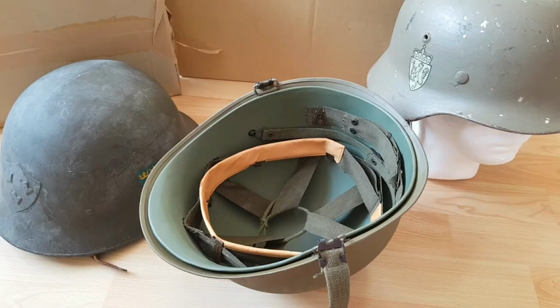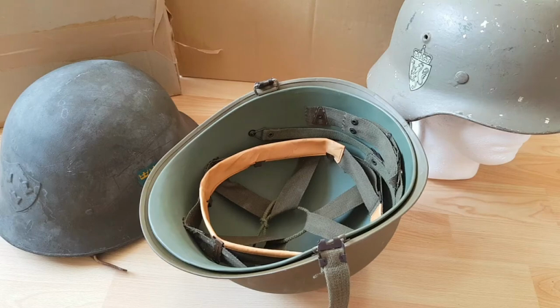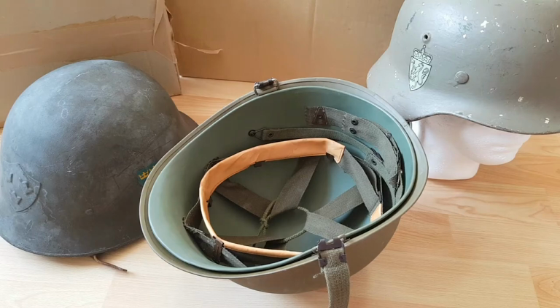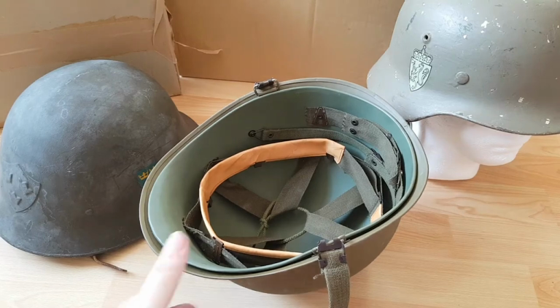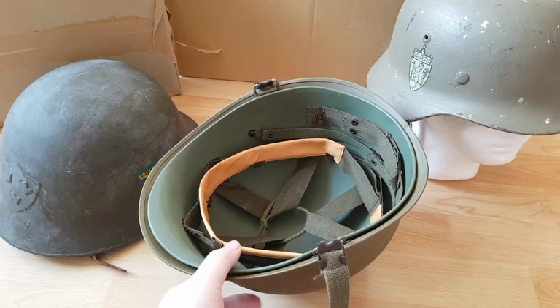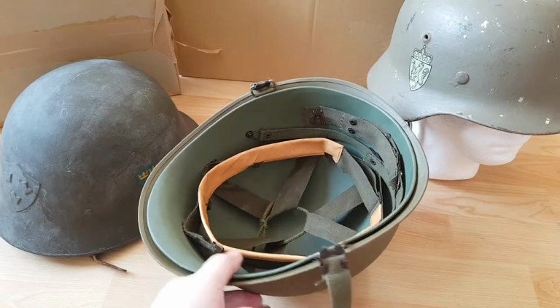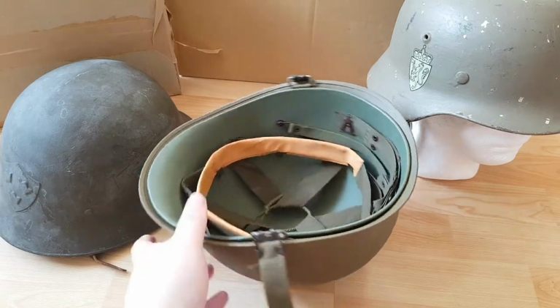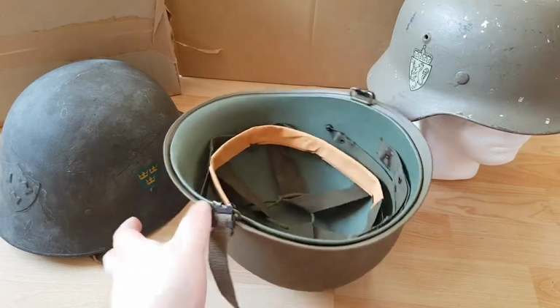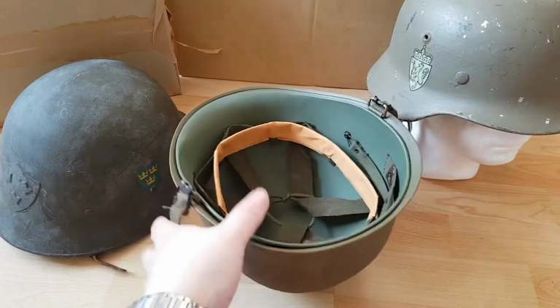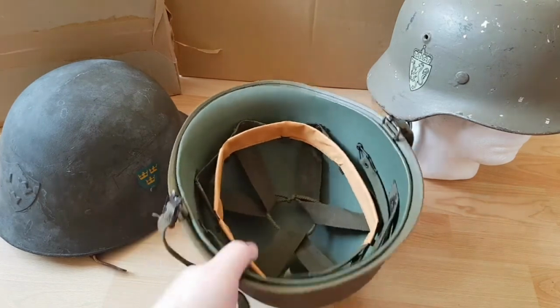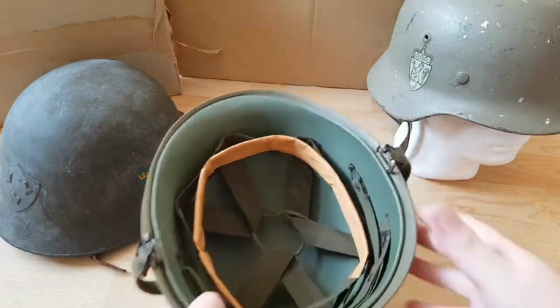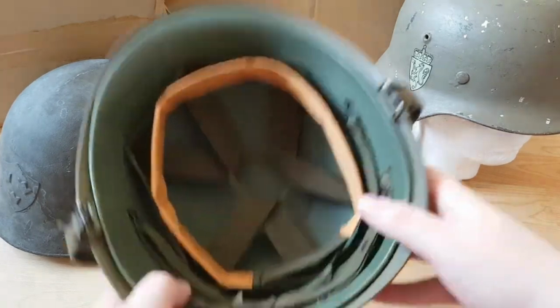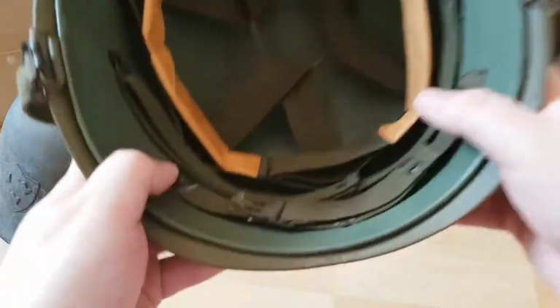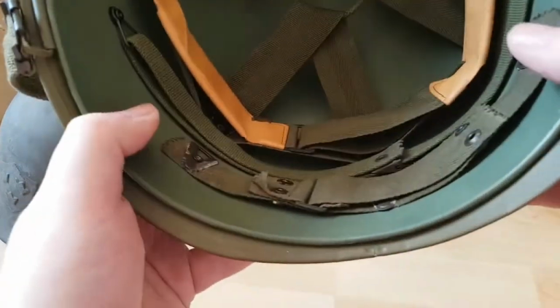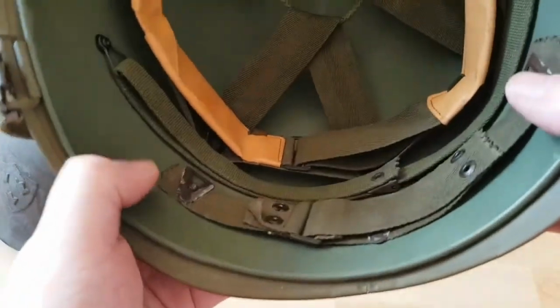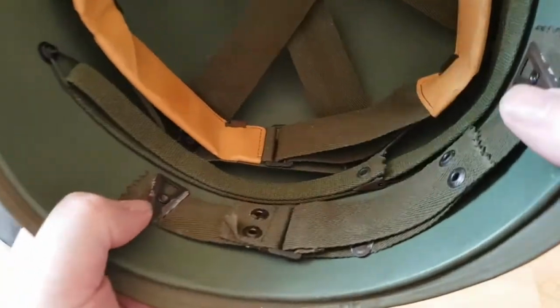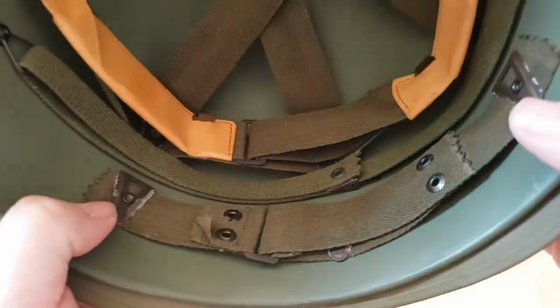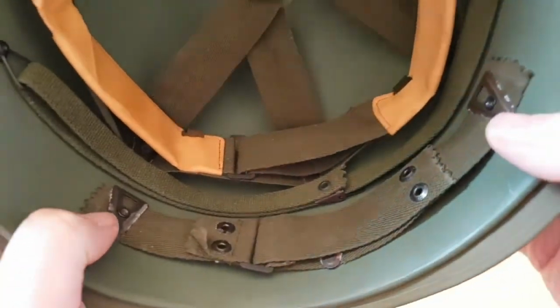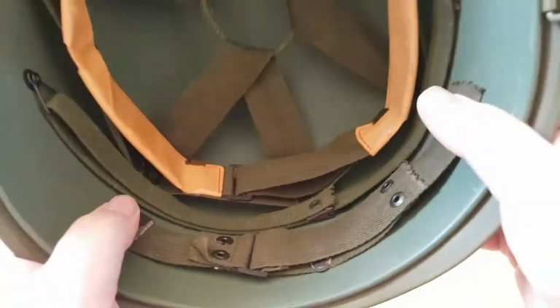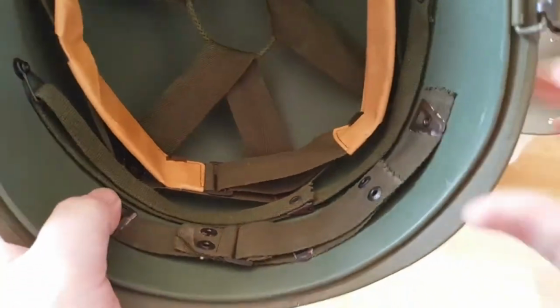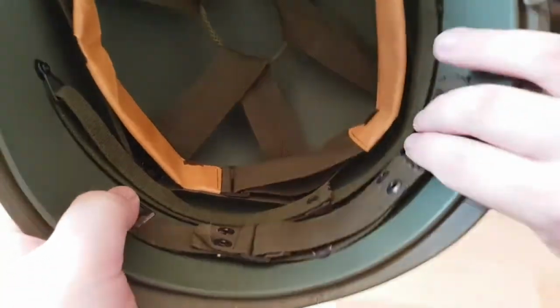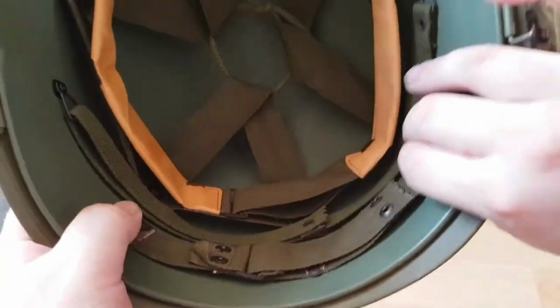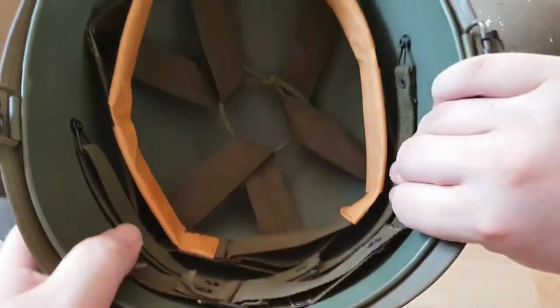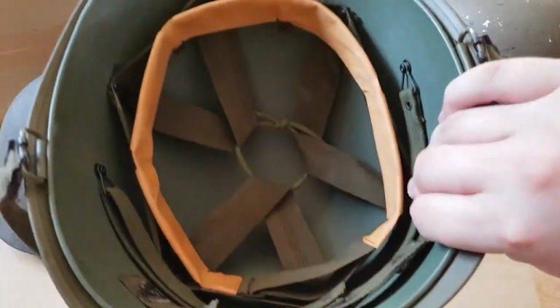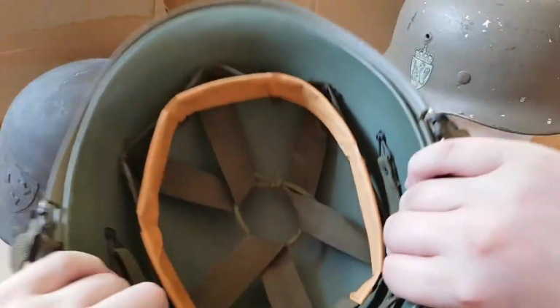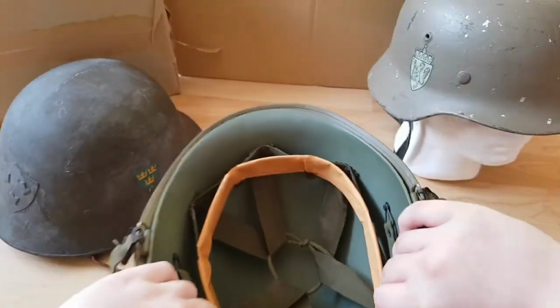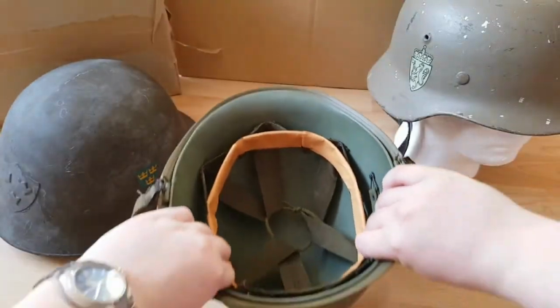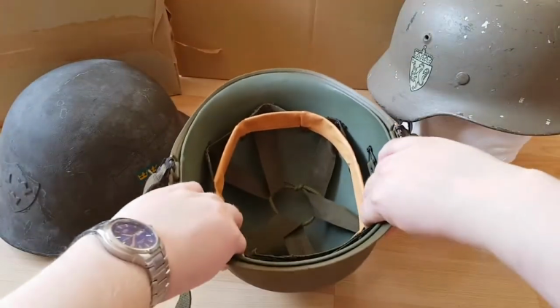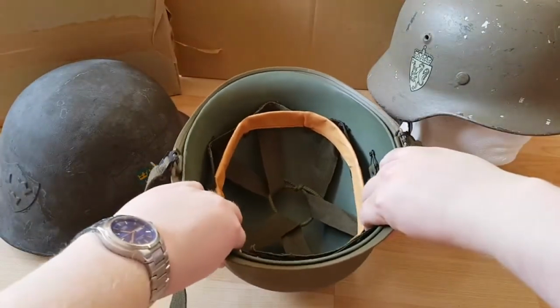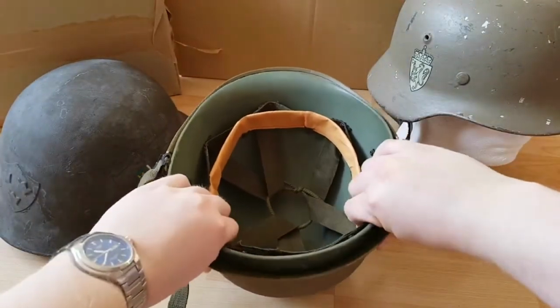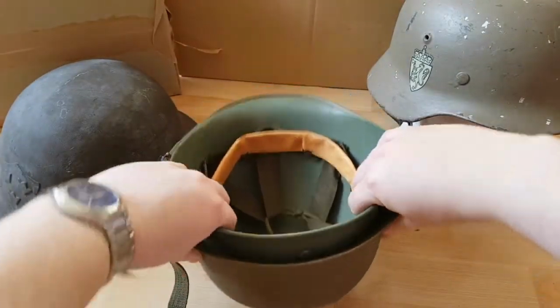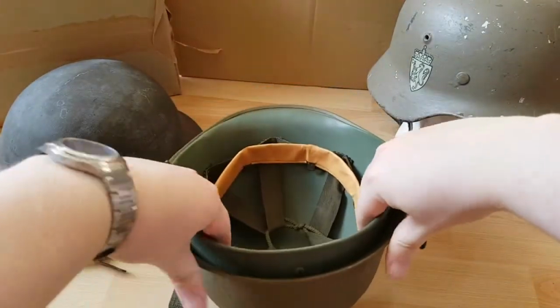Actually, the M1 is a combination of two one-size-fits-all helmets: an outer metal shell and a hard hat liner which can be worn by itself.